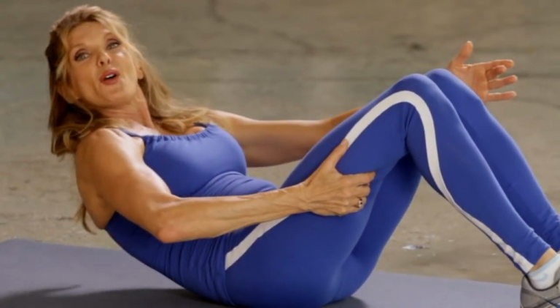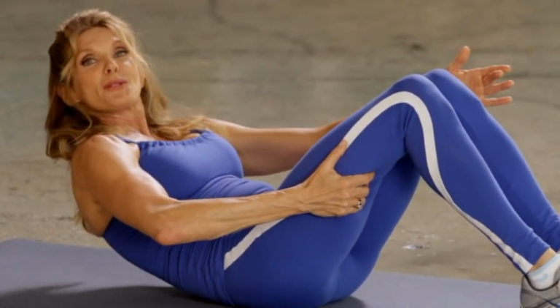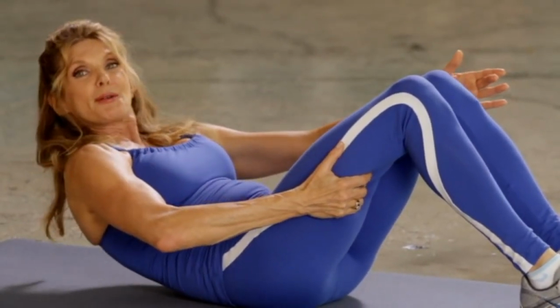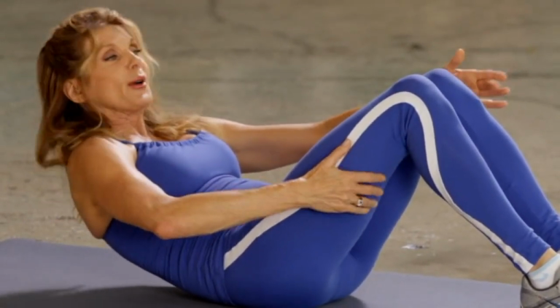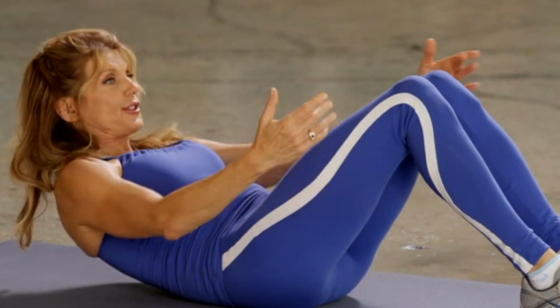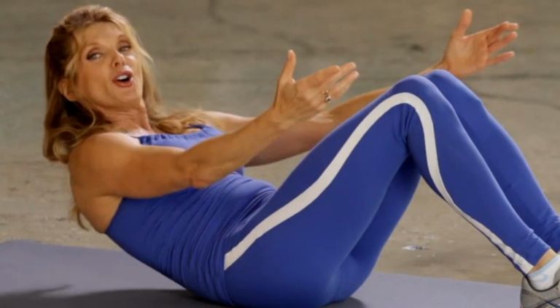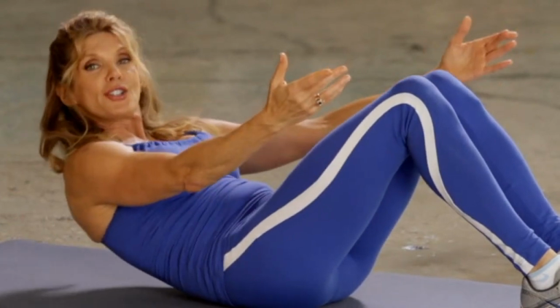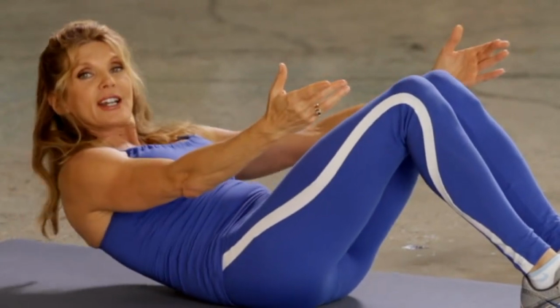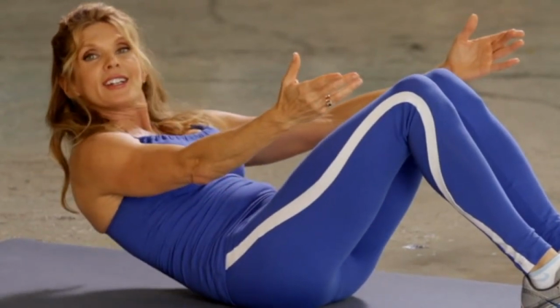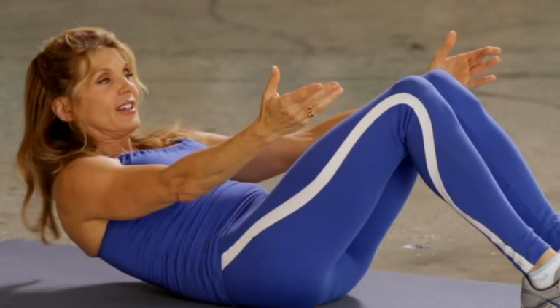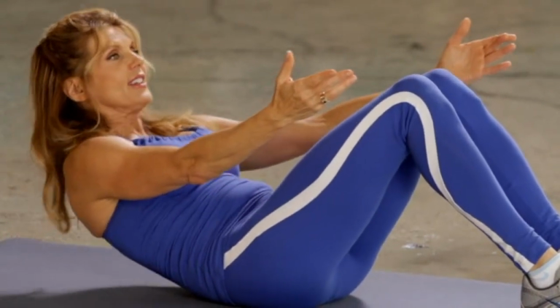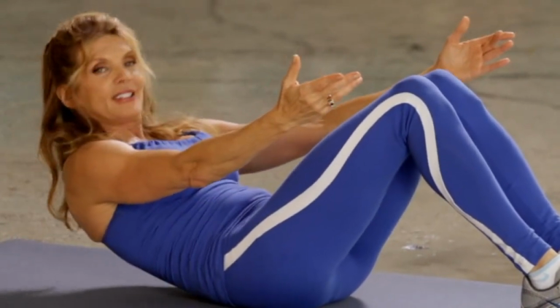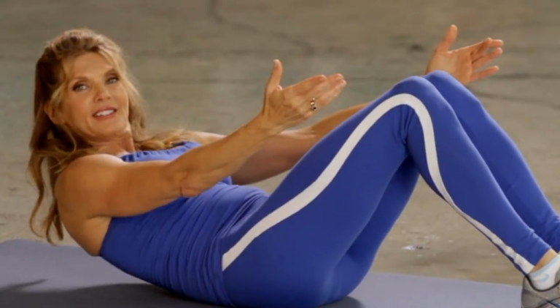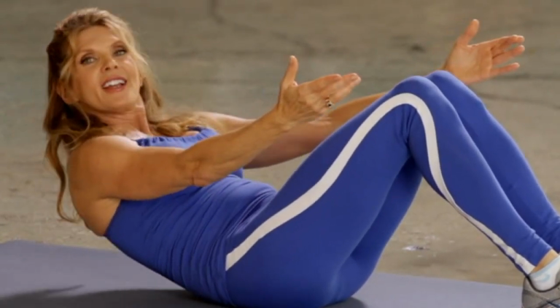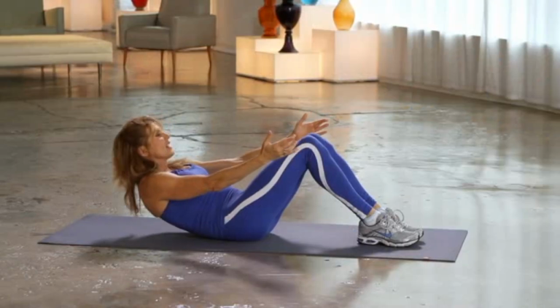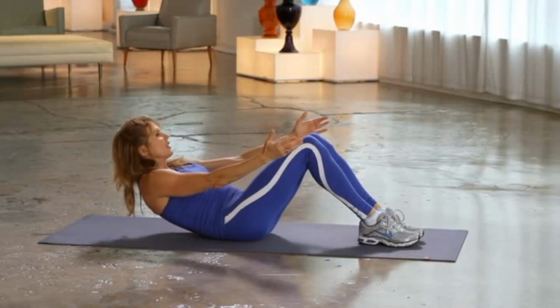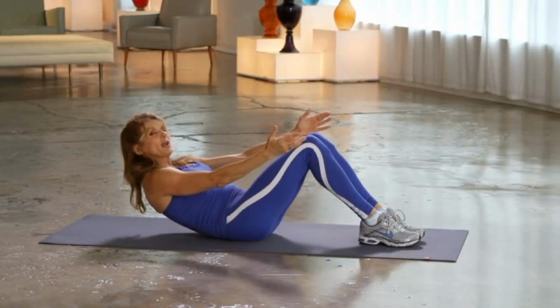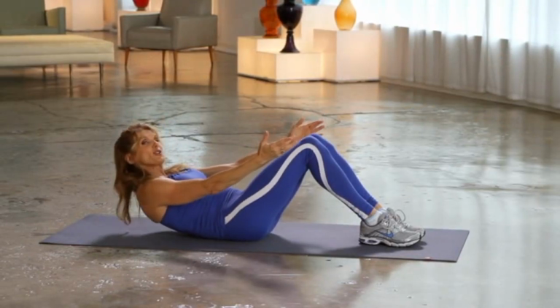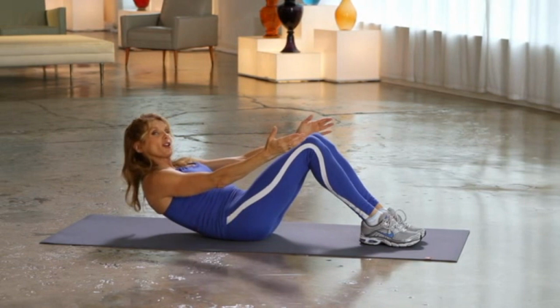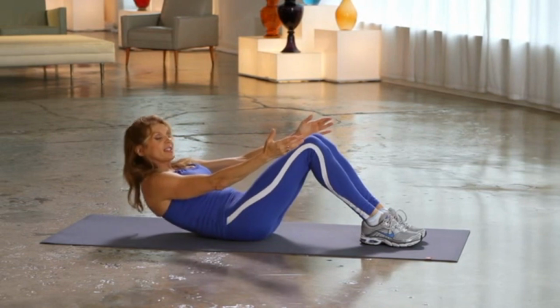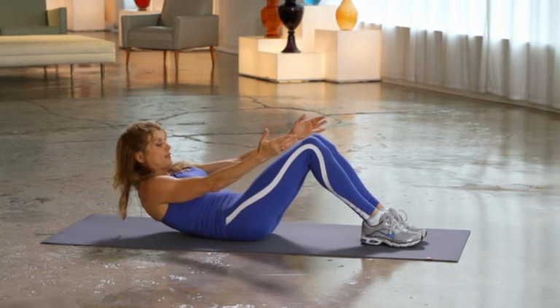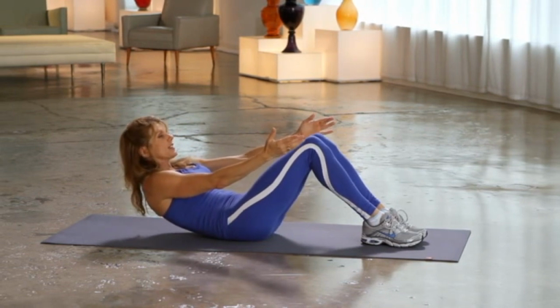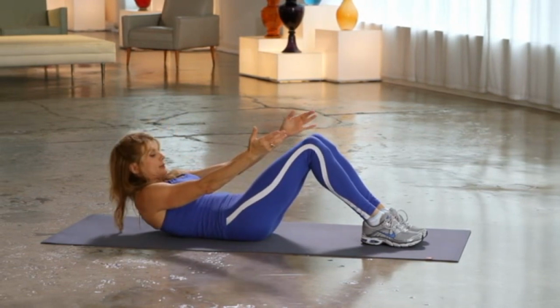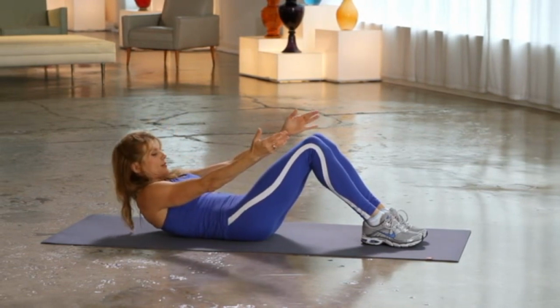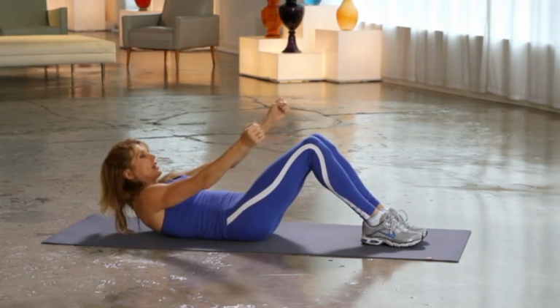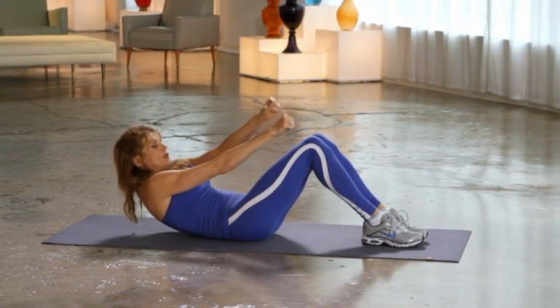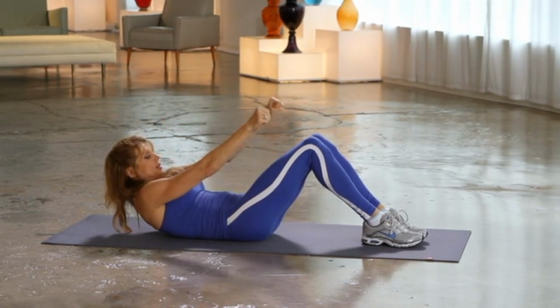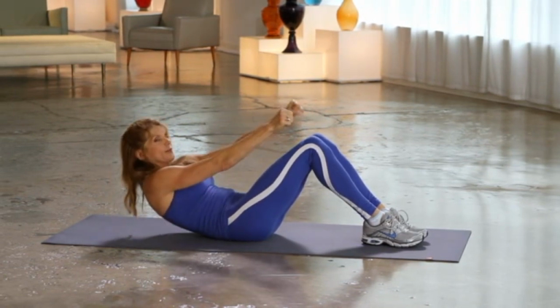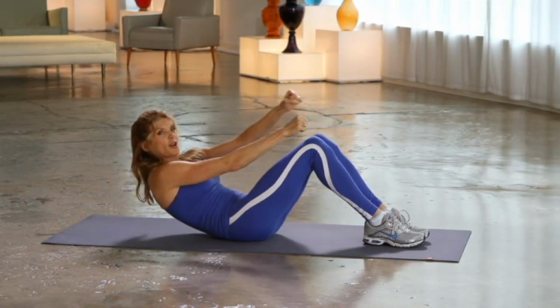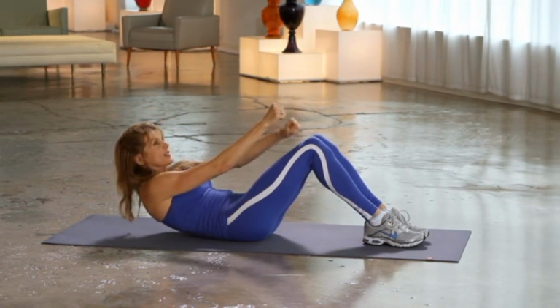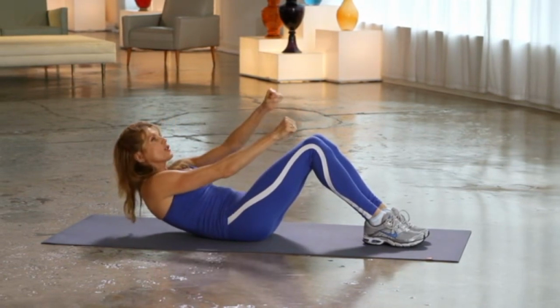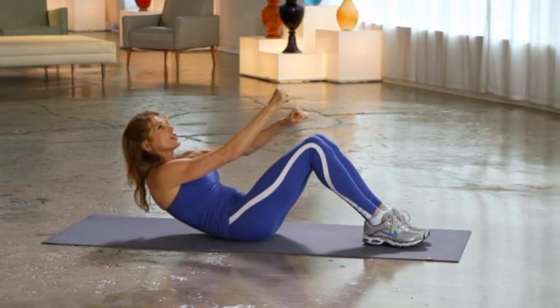Both arms up here. We go — if you need to hold on, you can. Now right here, once you cross the hands in front — here we go, cross, cross it, cross.